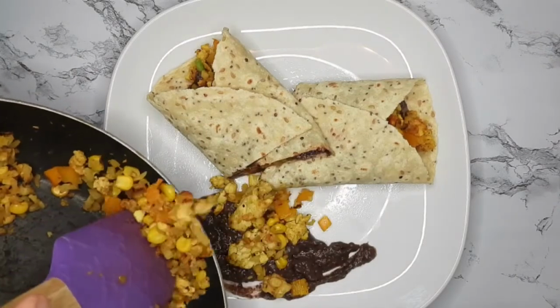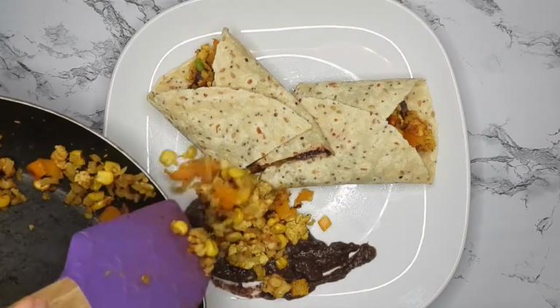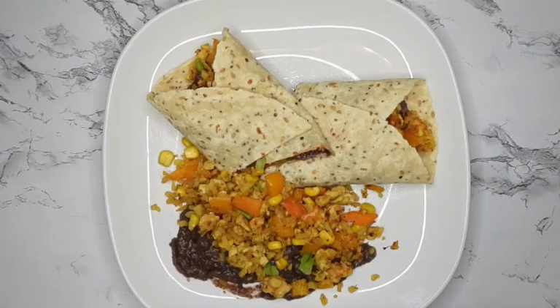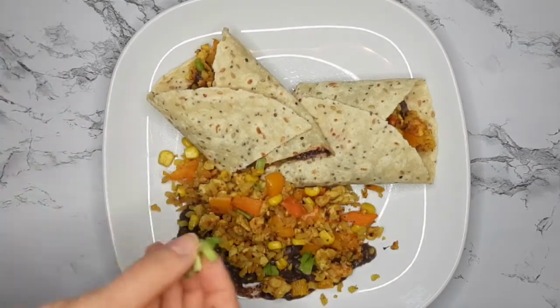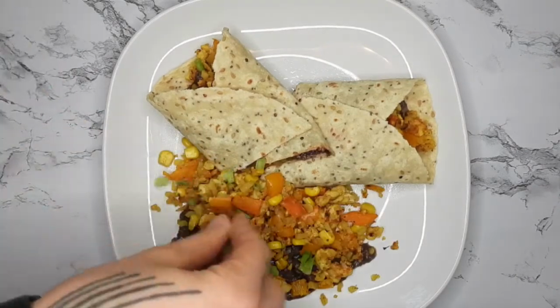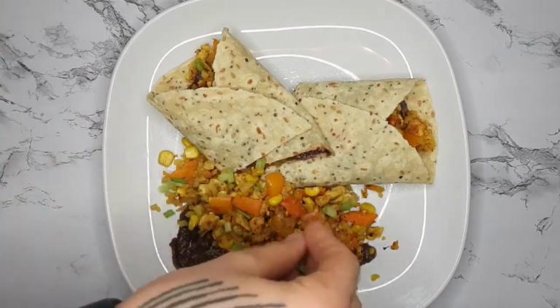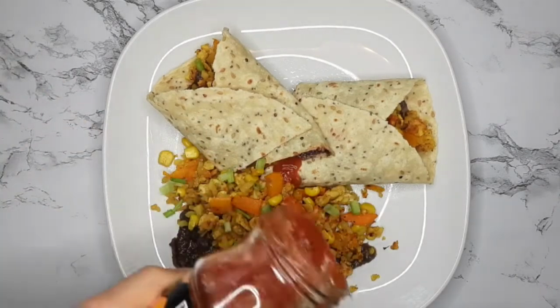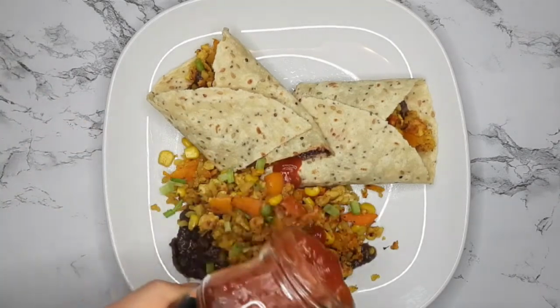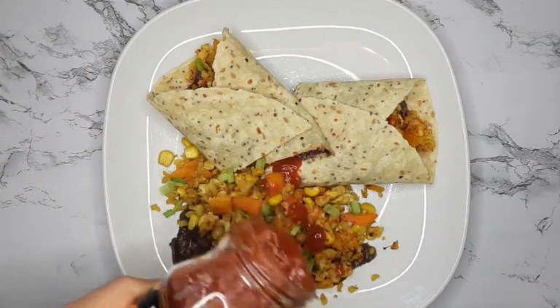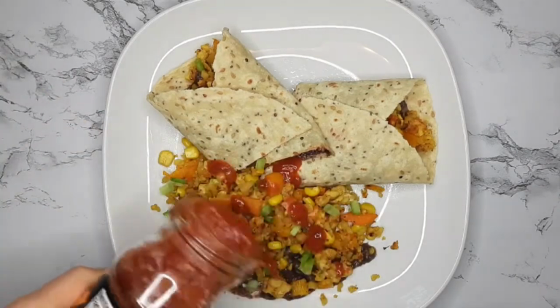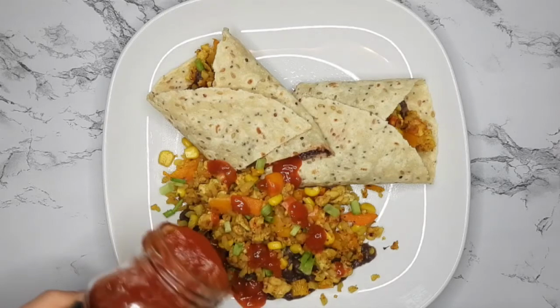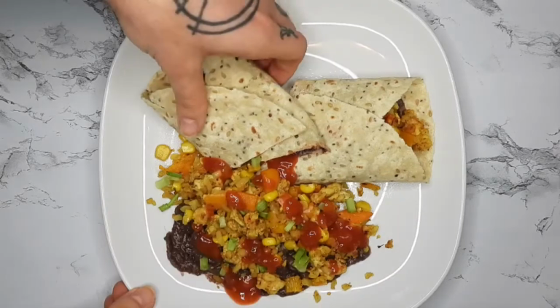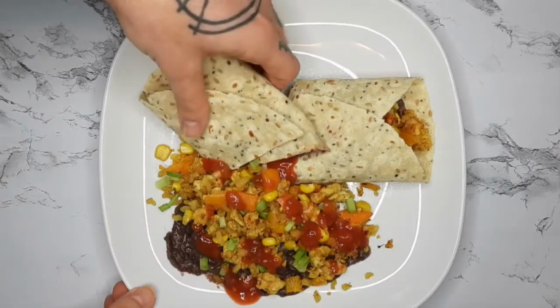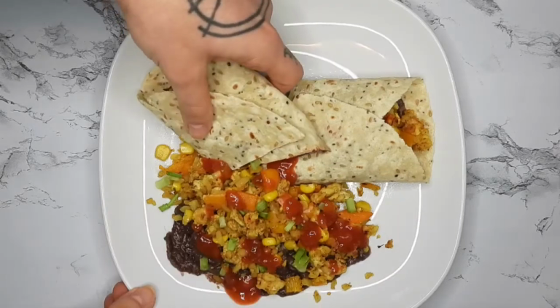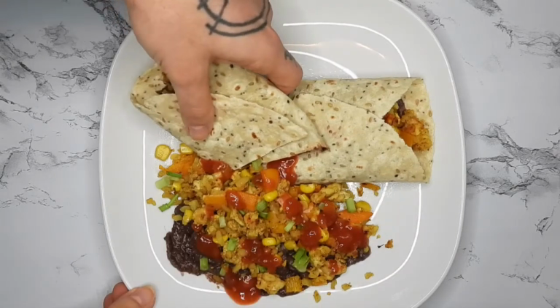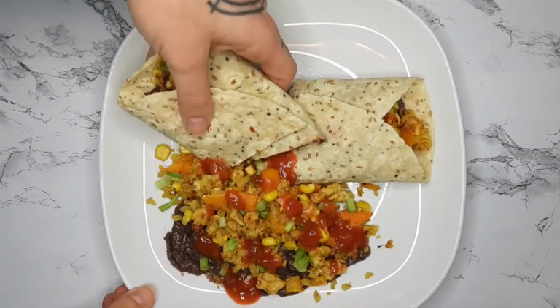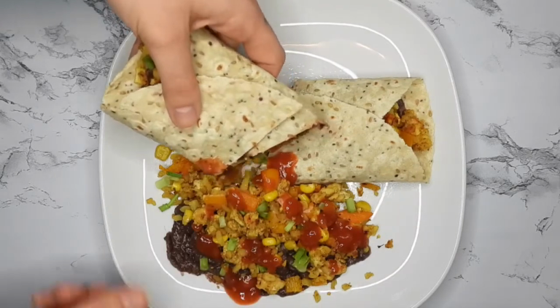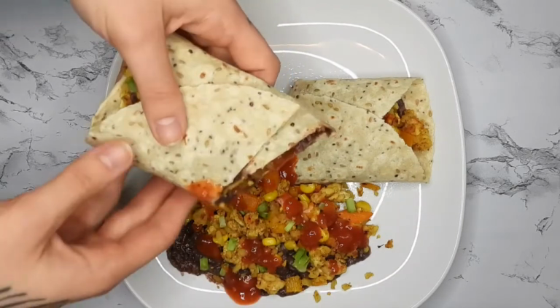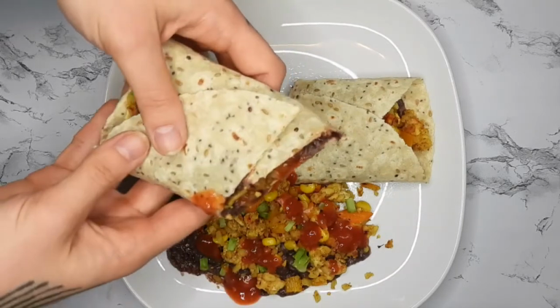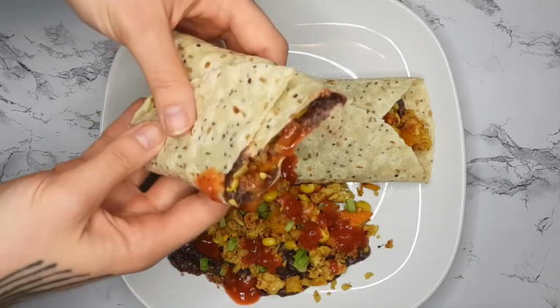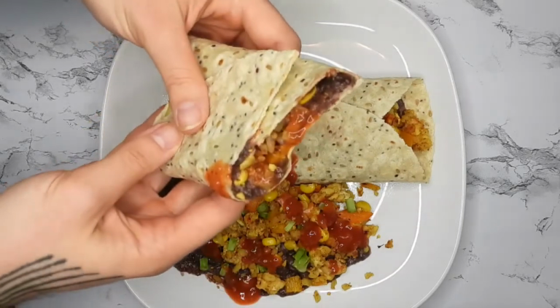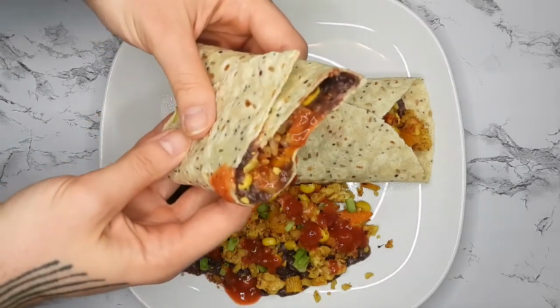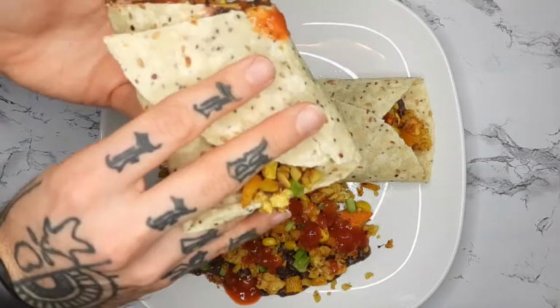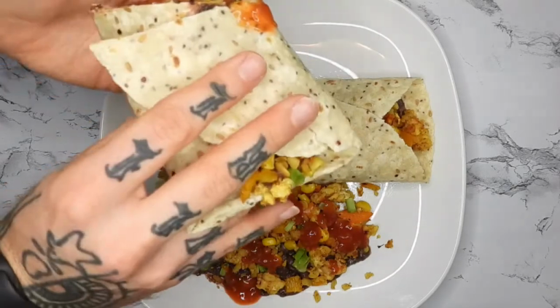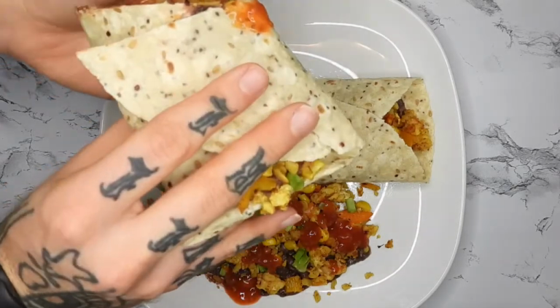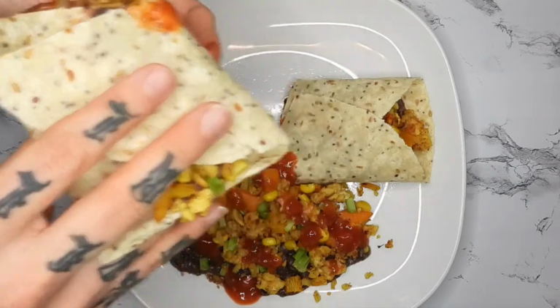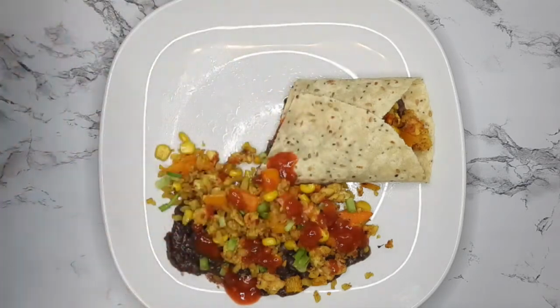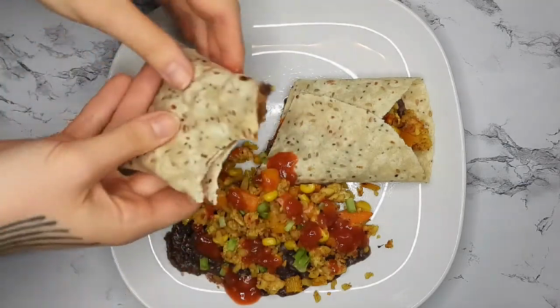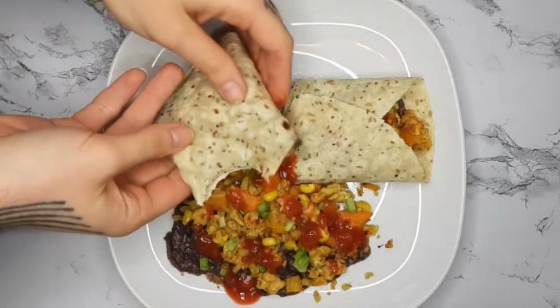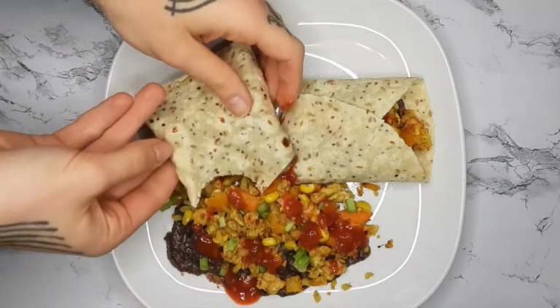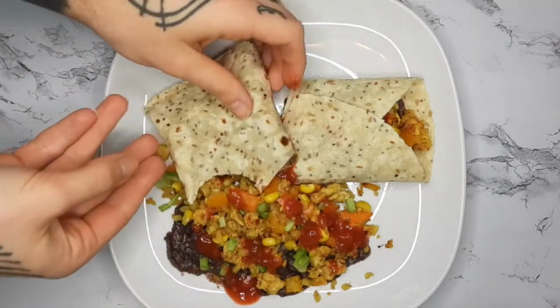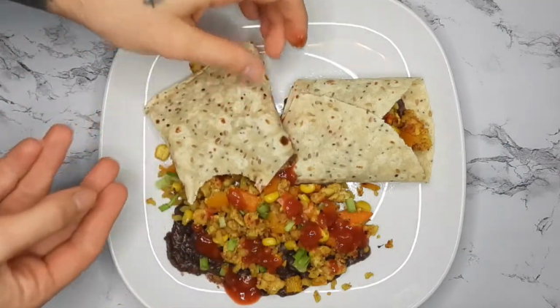And here's how it turned out! This is very easy, very macro friendly, and of course super customizable. I hope you enjoy — please like, comment, subscribe, and I will see you guys next time. Bye!